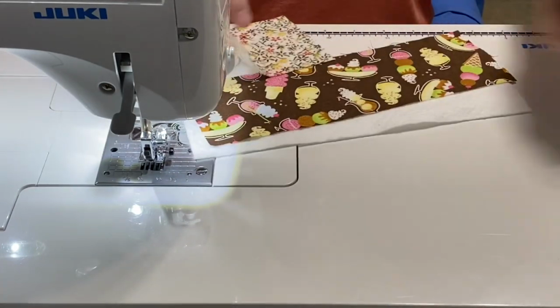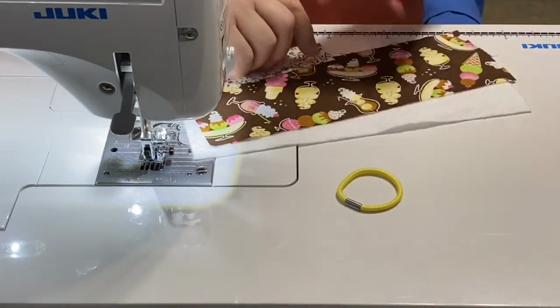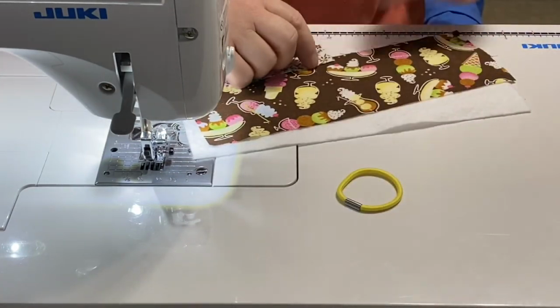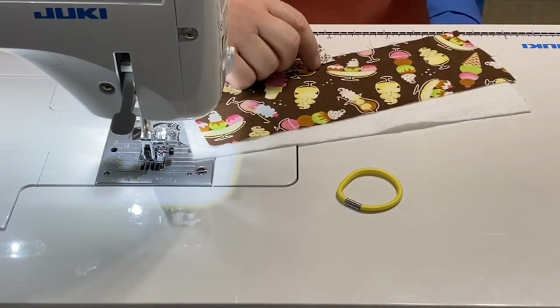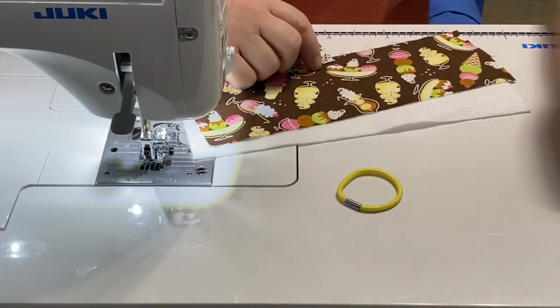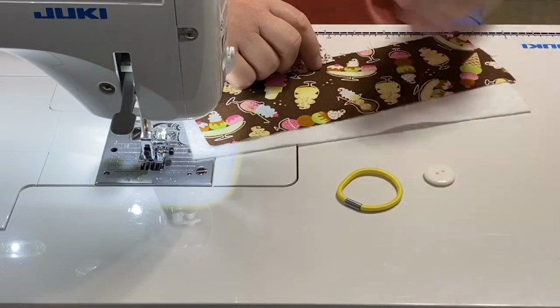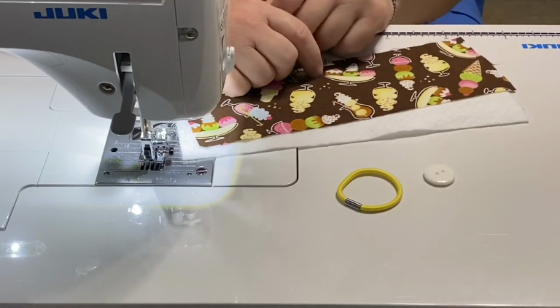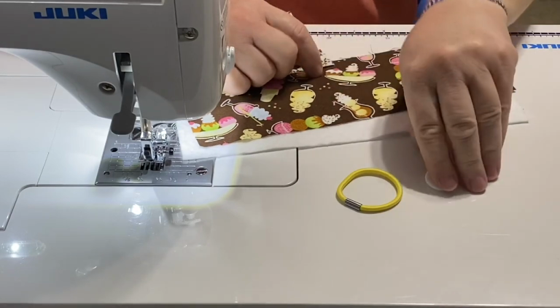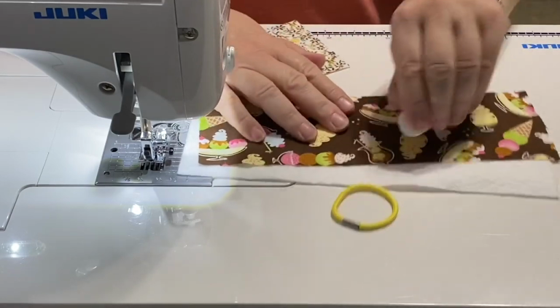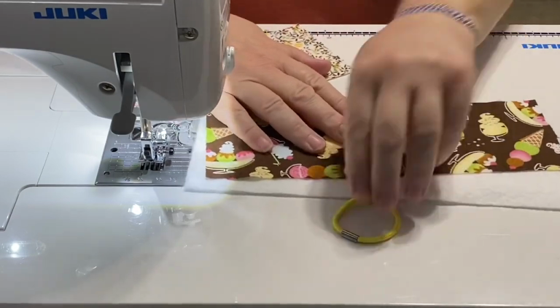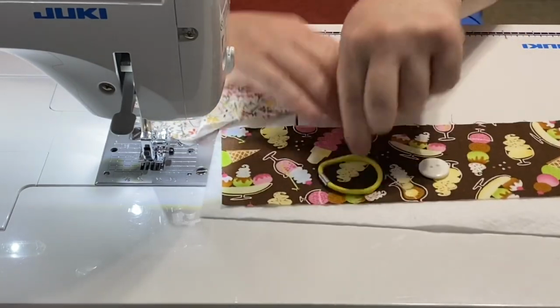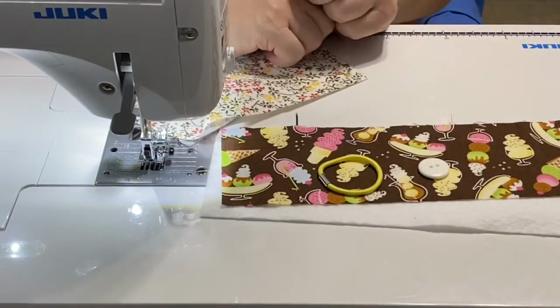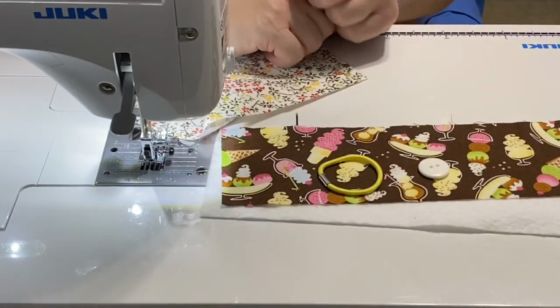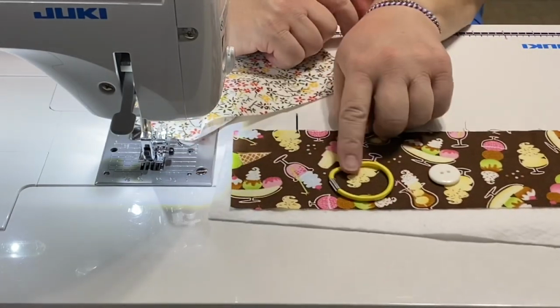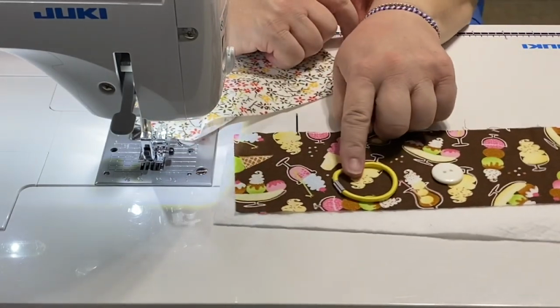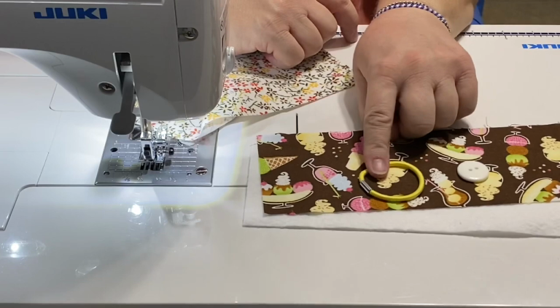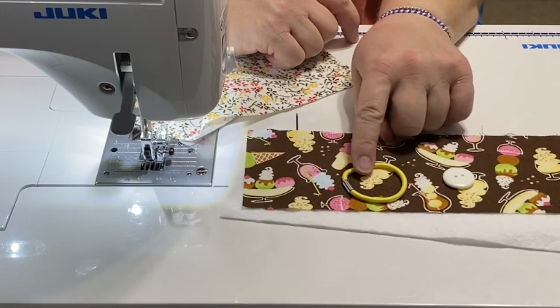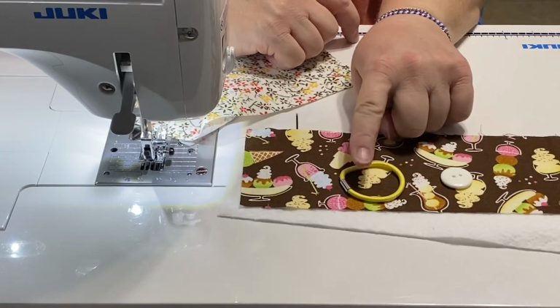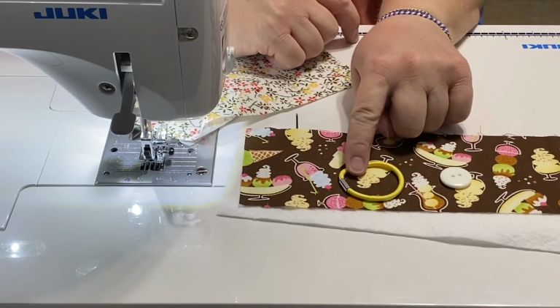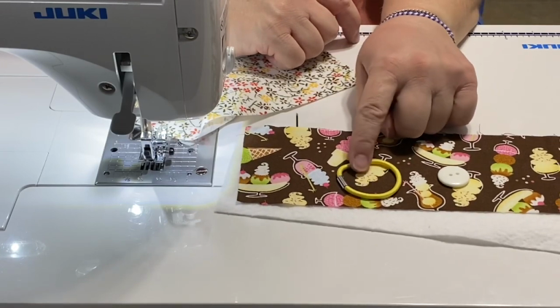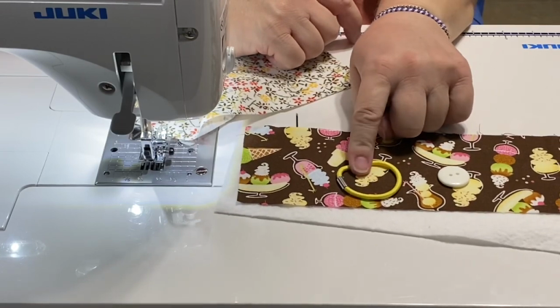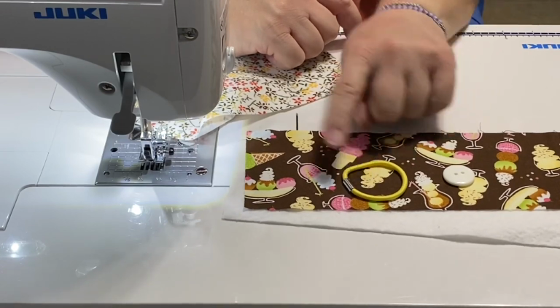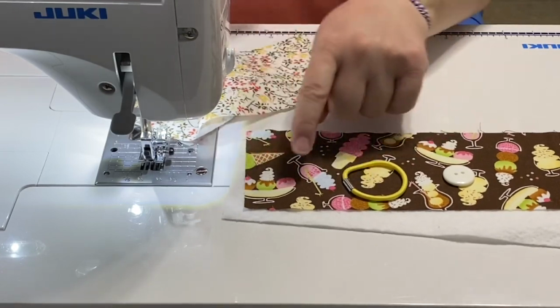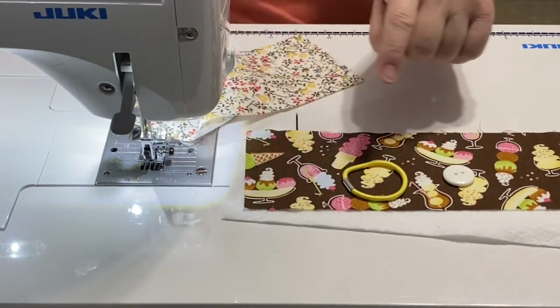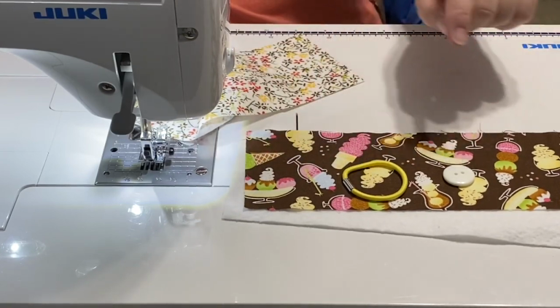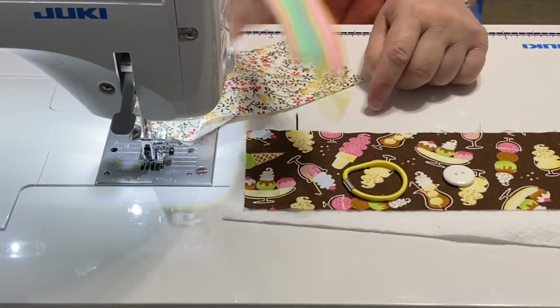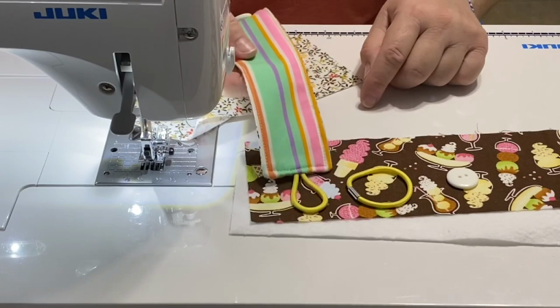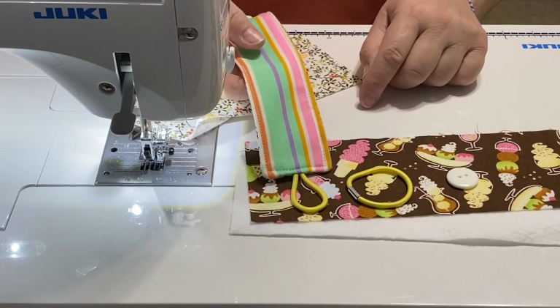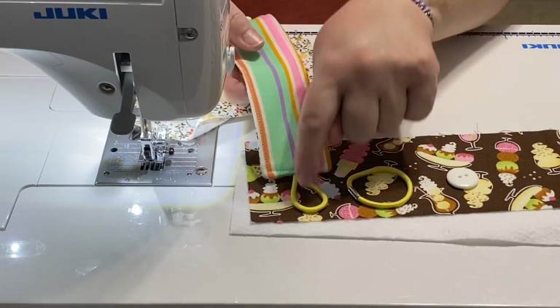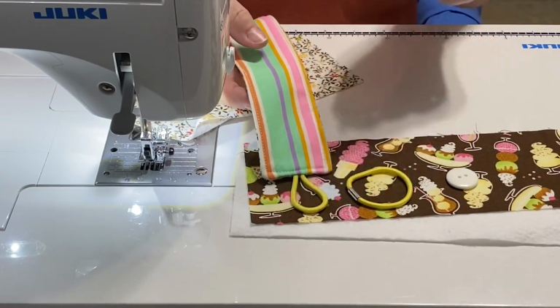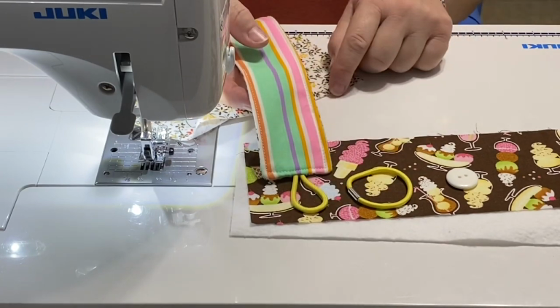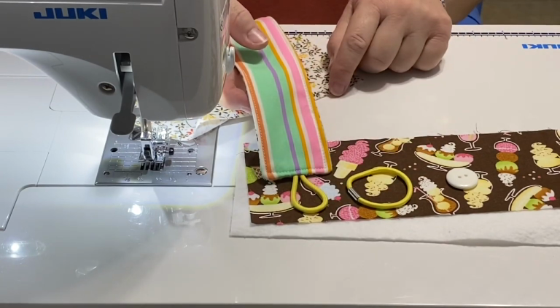I have my hair tie and my button that I'm going to use for this project. If you don't have a hair tie, just get a length of elastic about three inches or longer to use as your loop — any type of elastic will work.